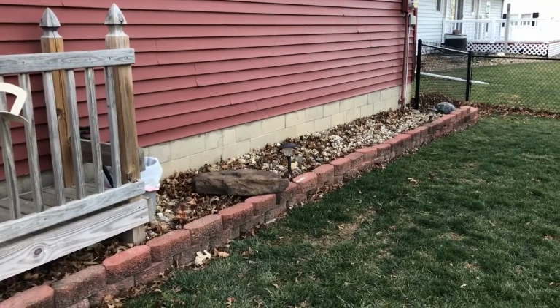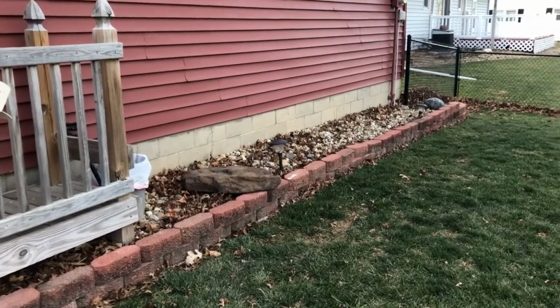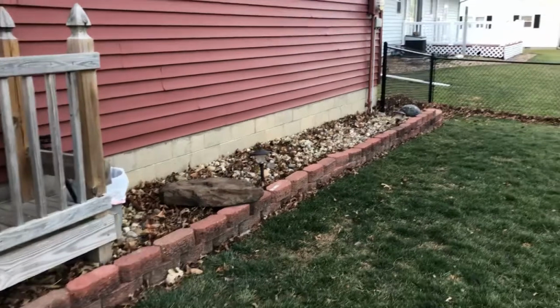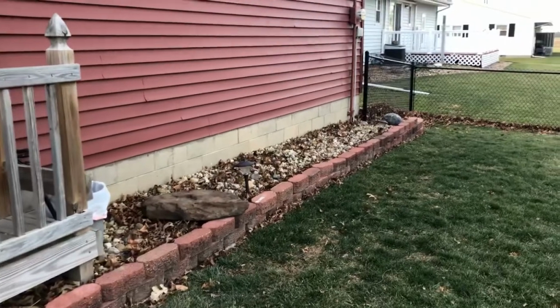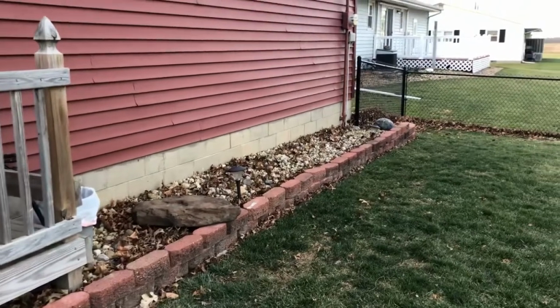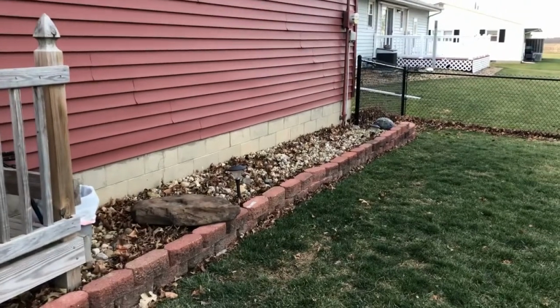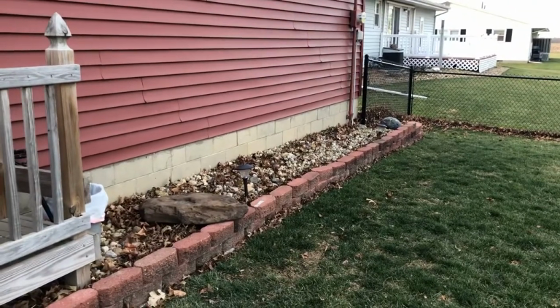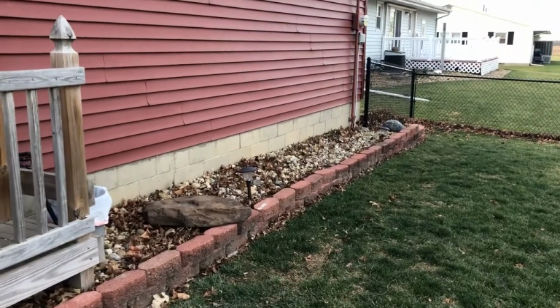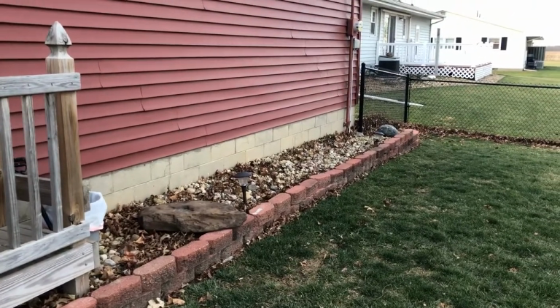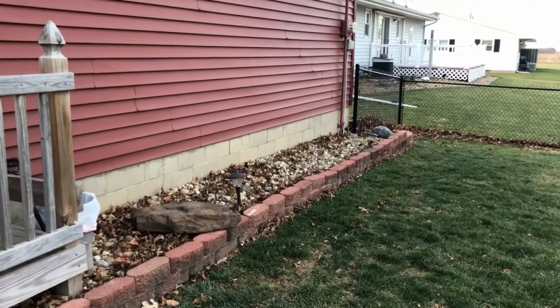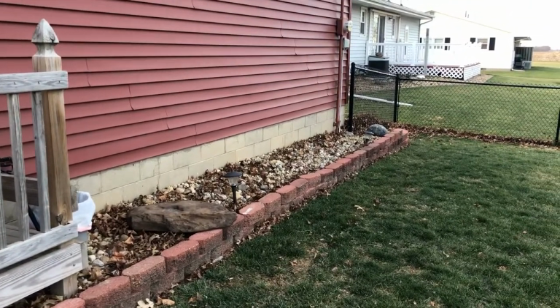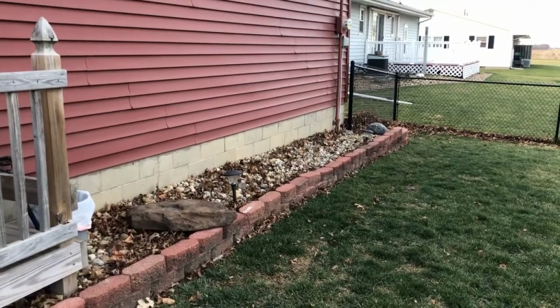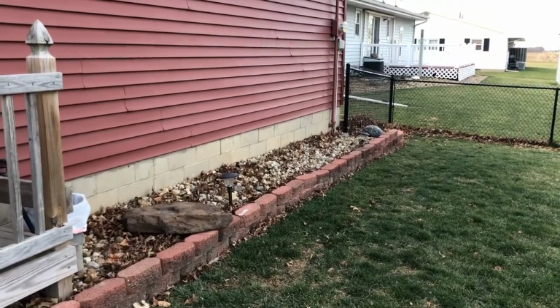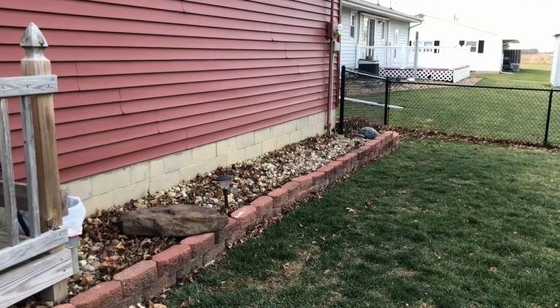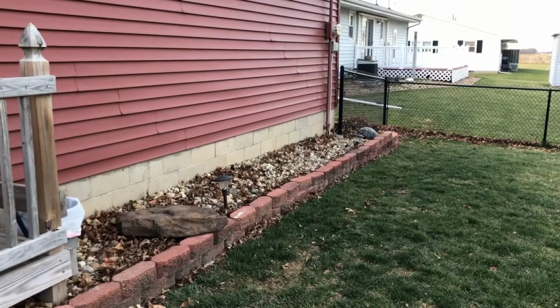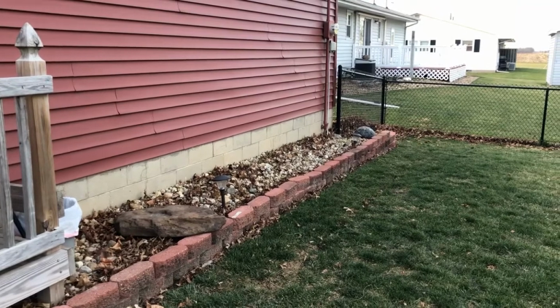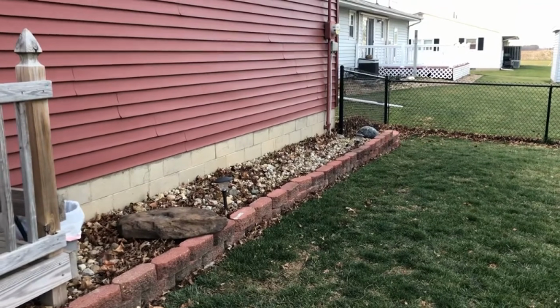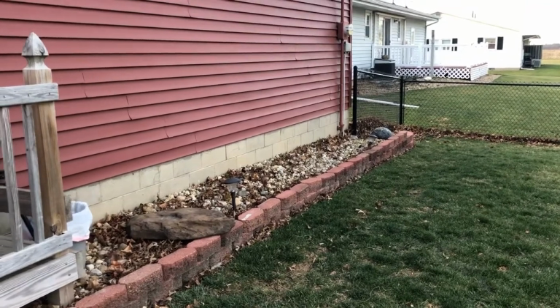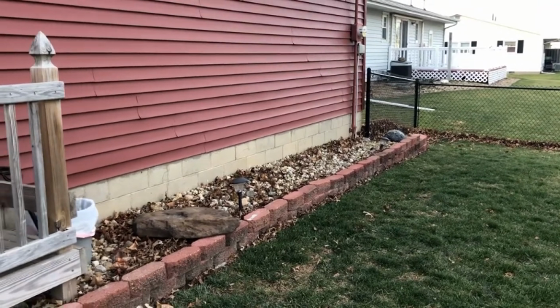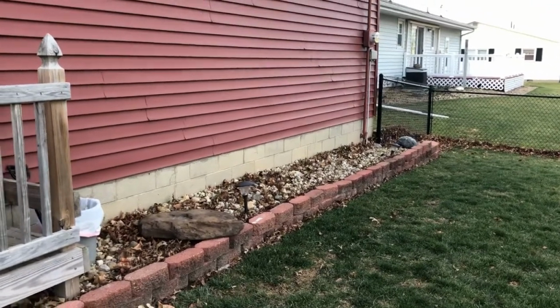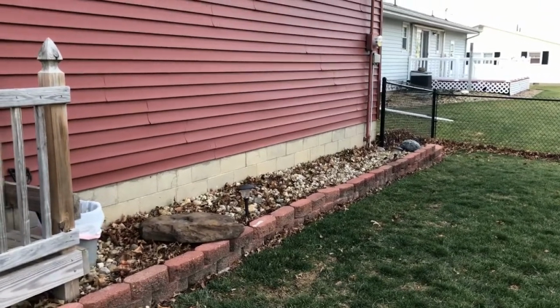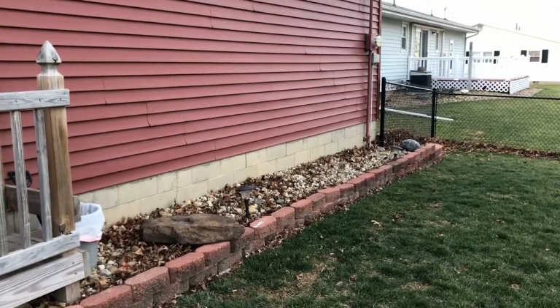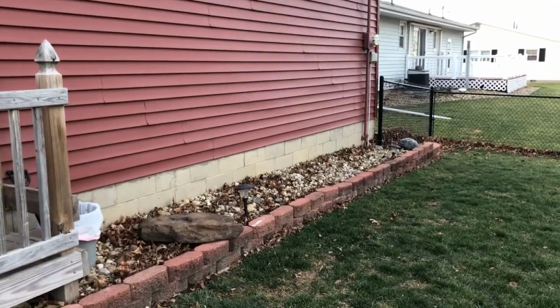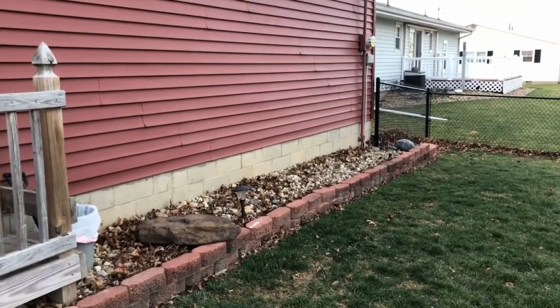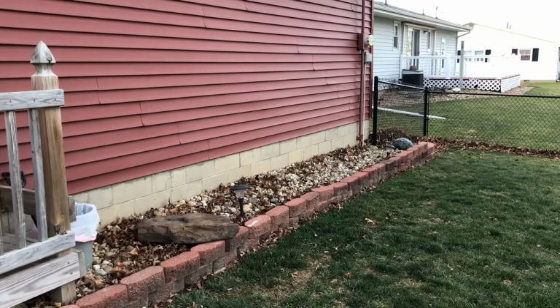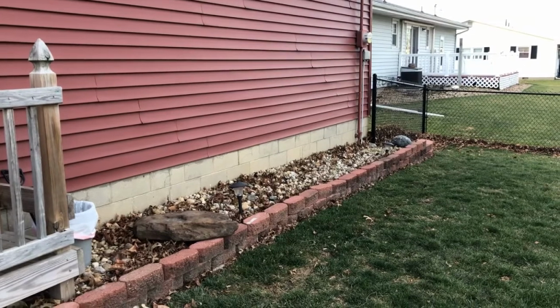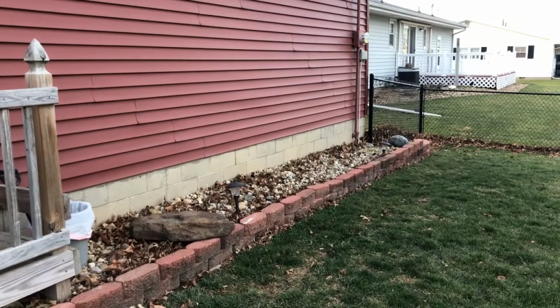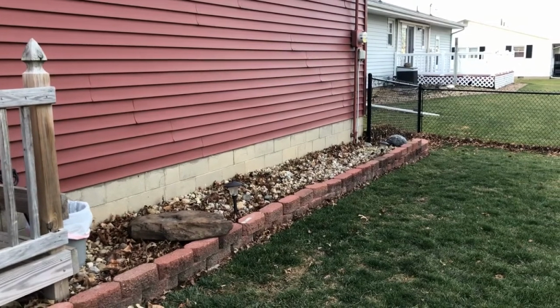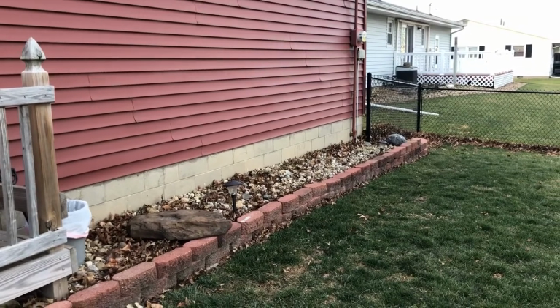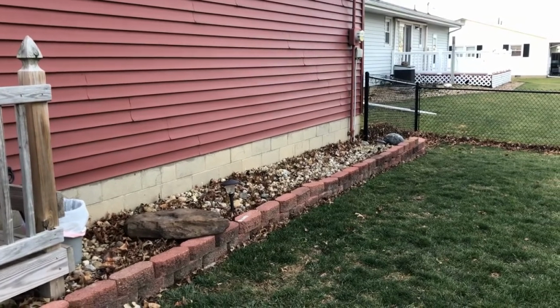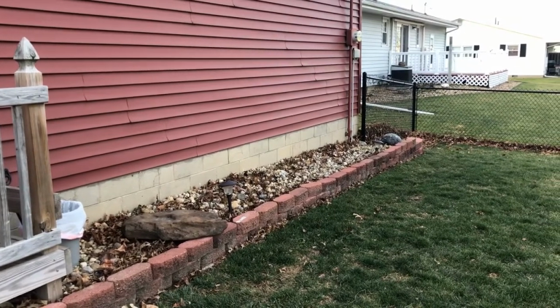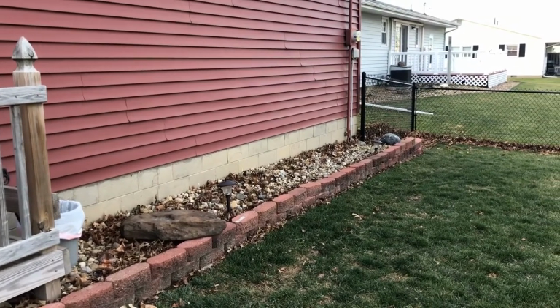I'm going to be starting a growing project in the basement this winter. I've already started a few — I've got some candelabra seeds going to get some bulbs and some flowers to move forward. We'll see how that goes.